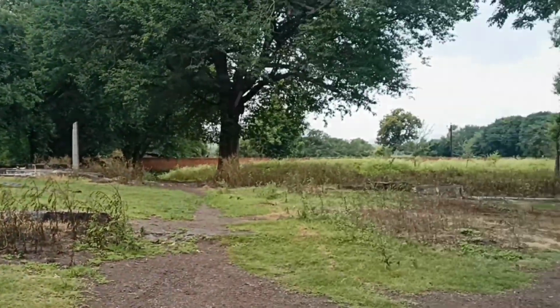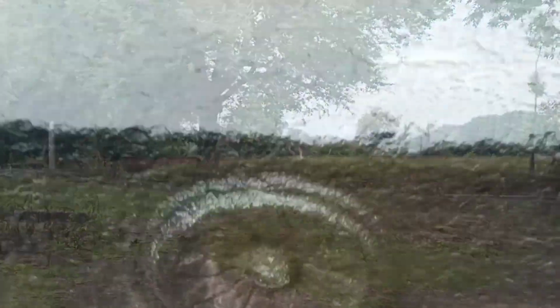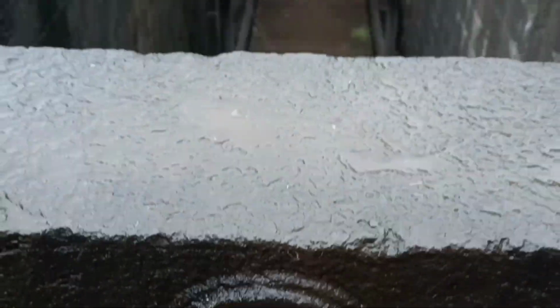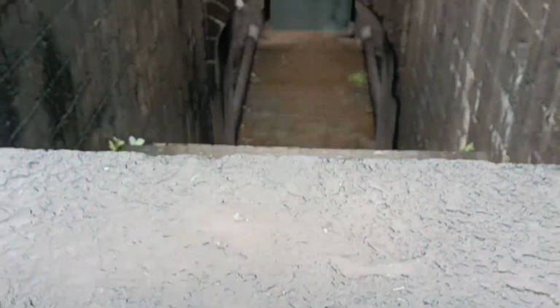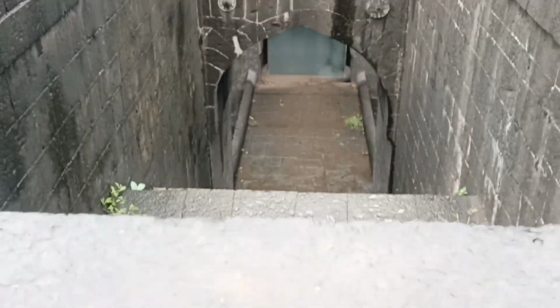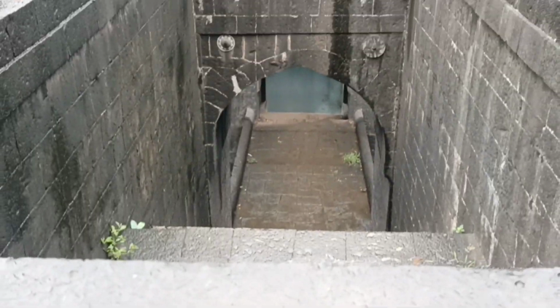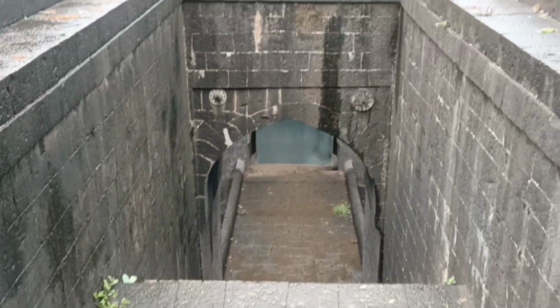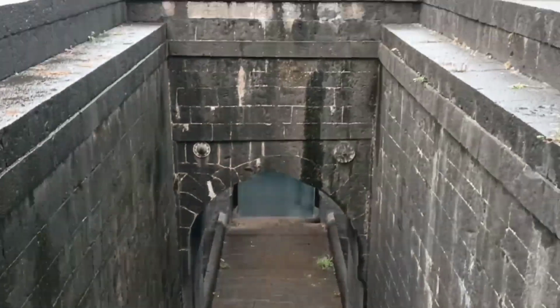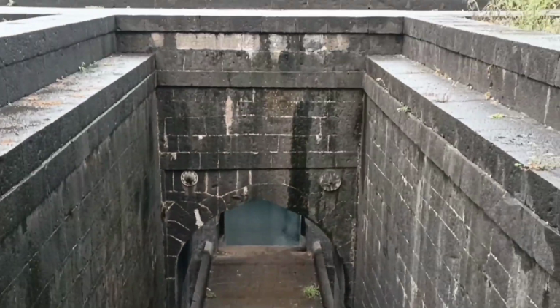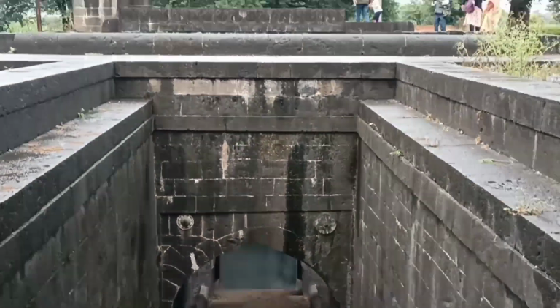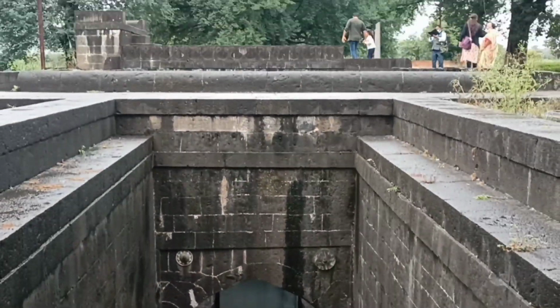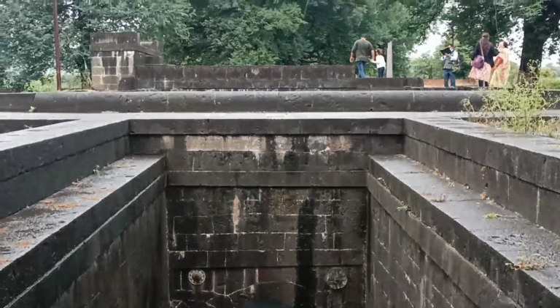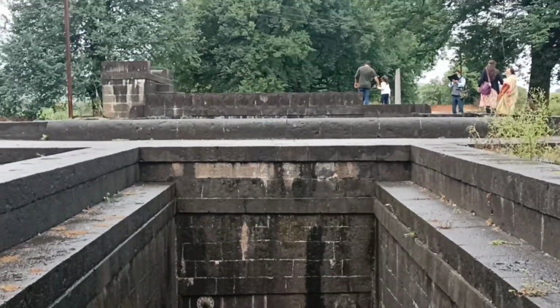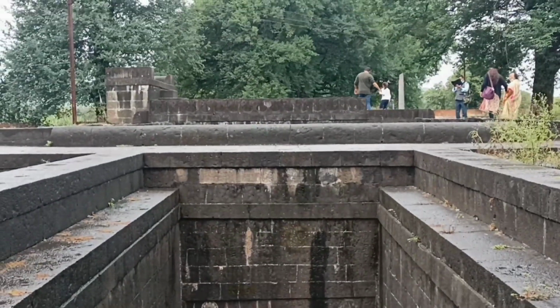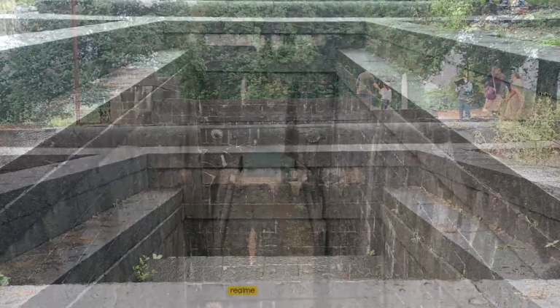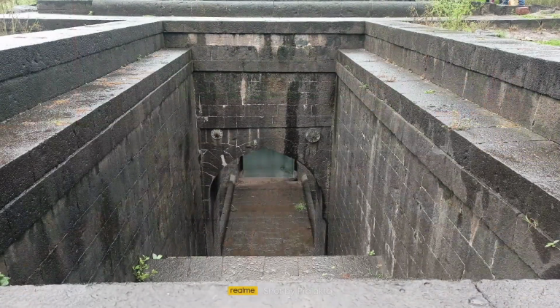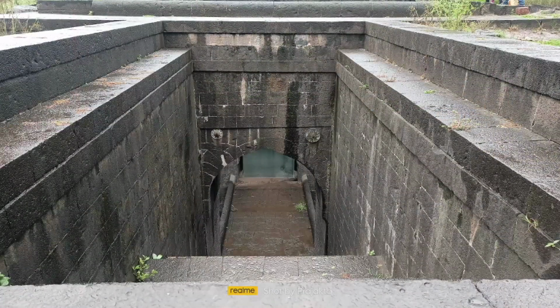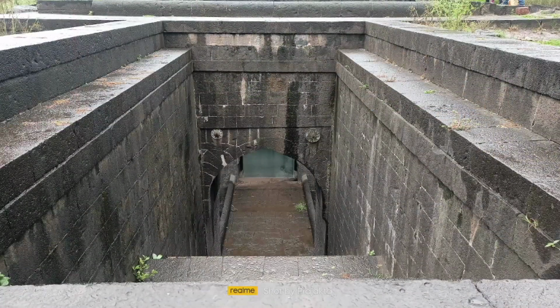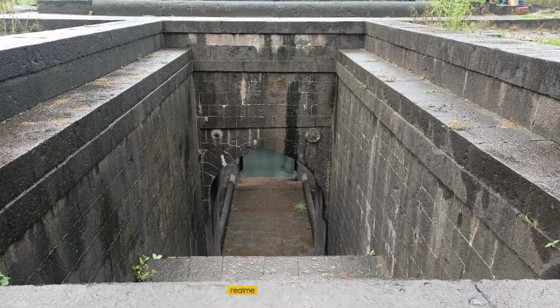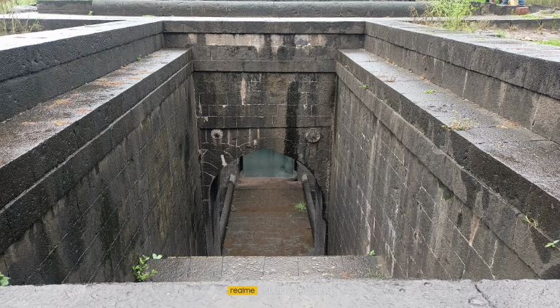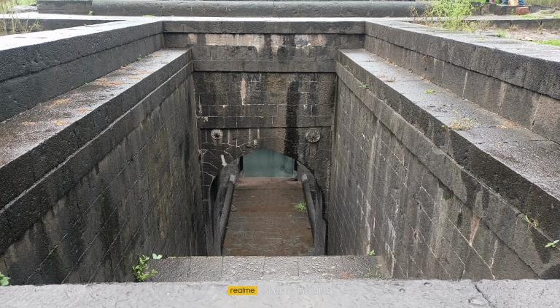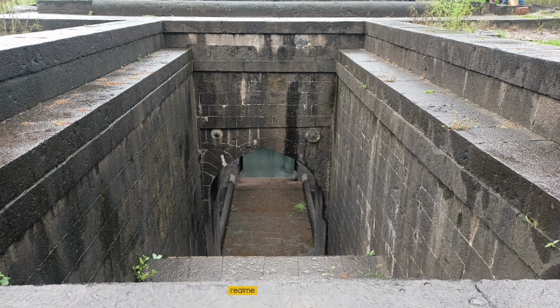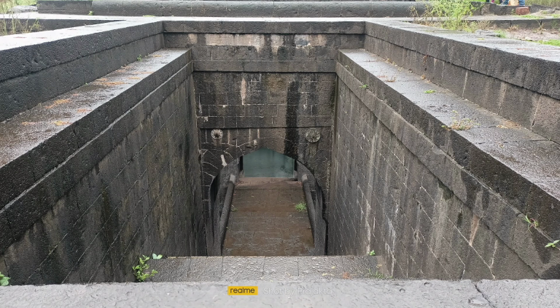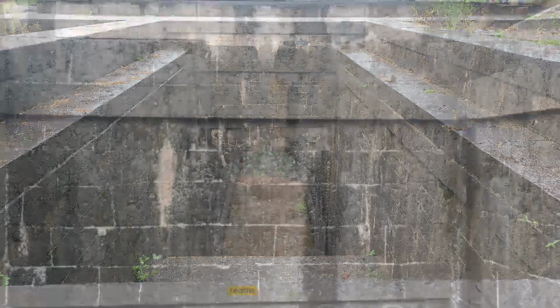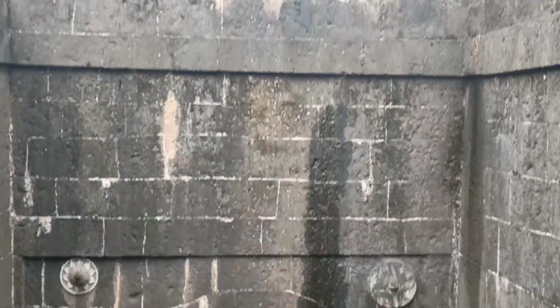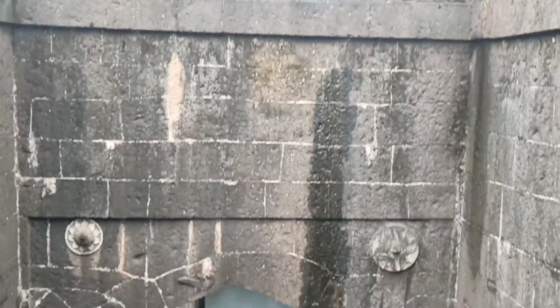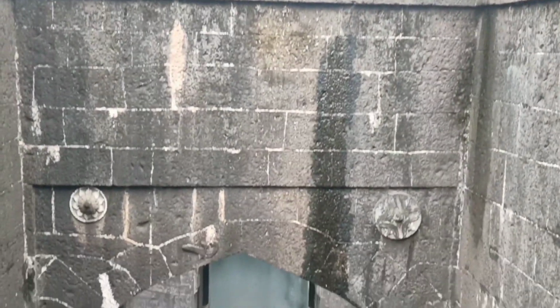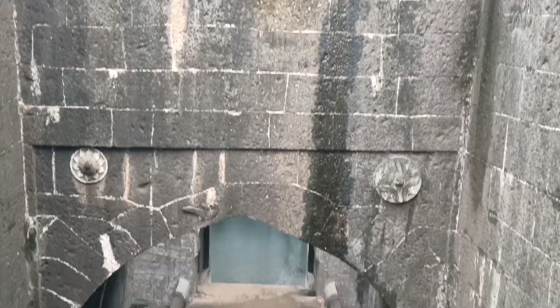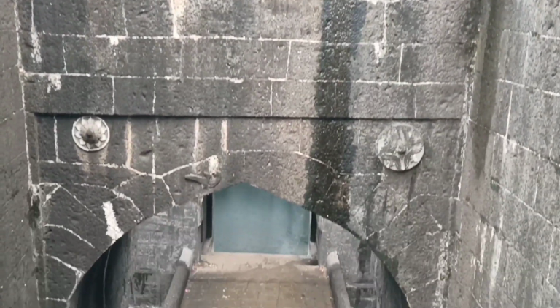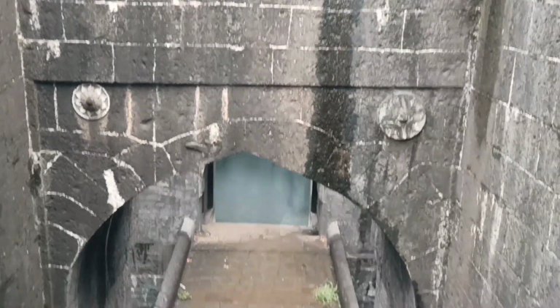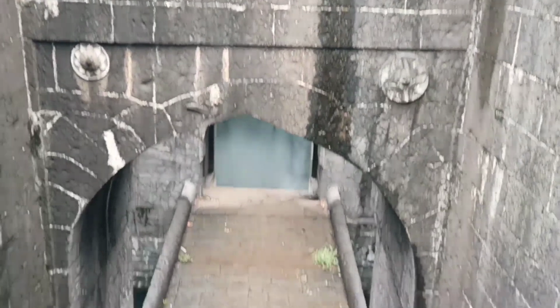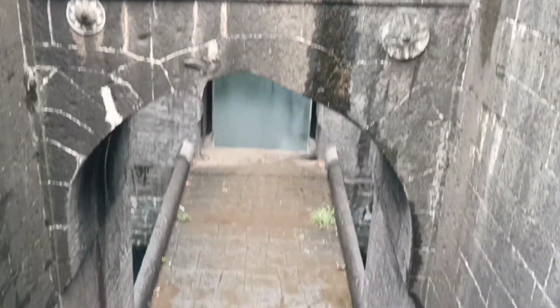This ancient step well was built between 1641 to 1646 by Savvirubai sahib. The entire structure of the step well is made up of black stone.